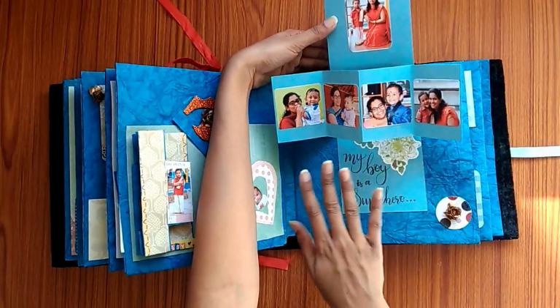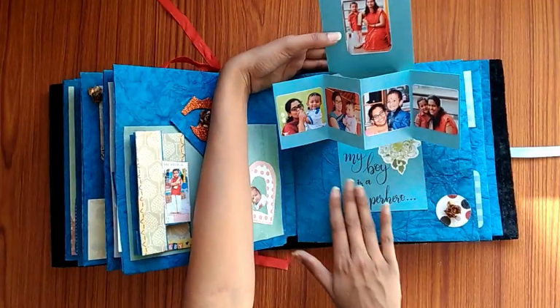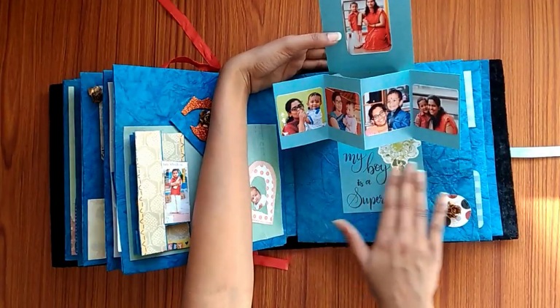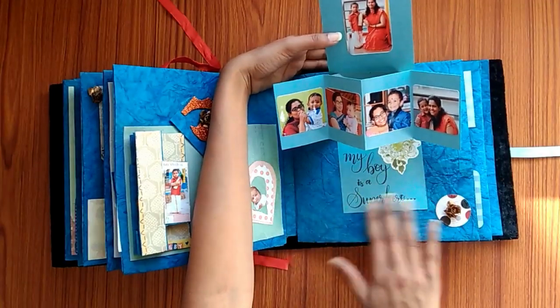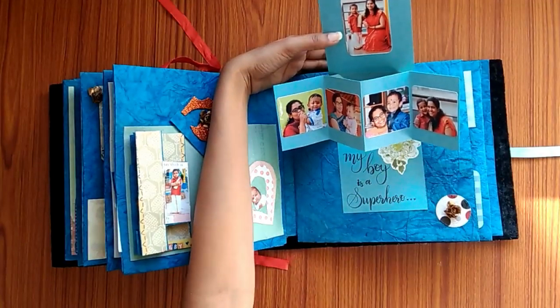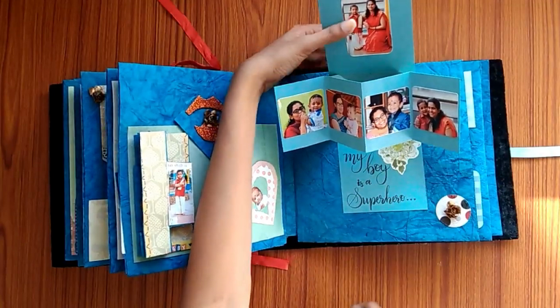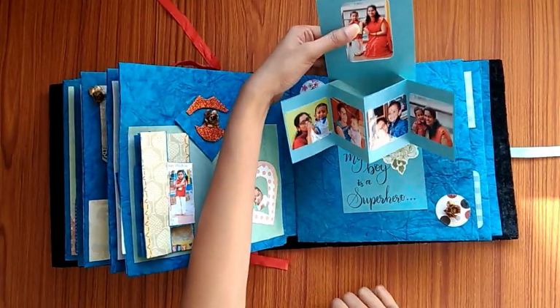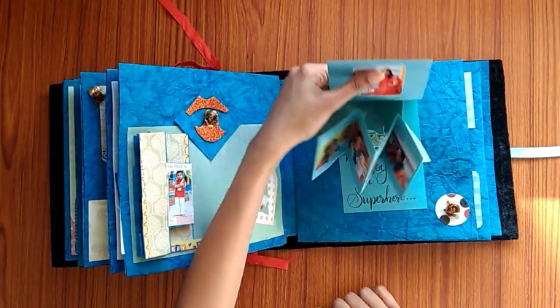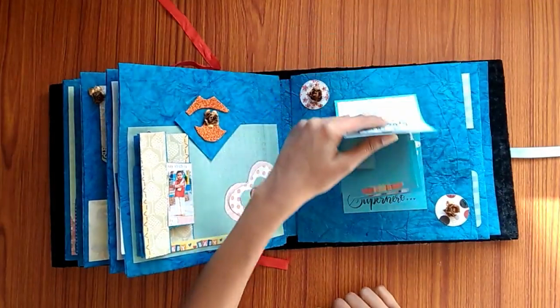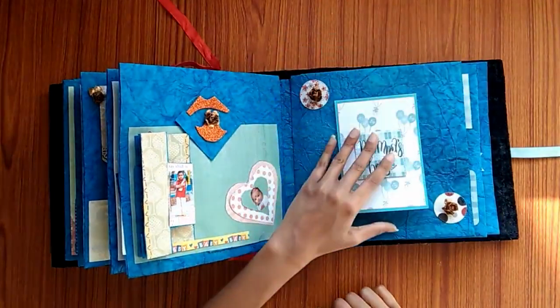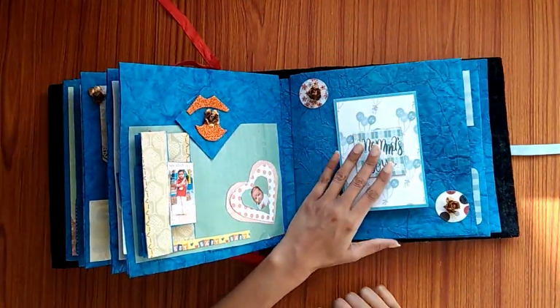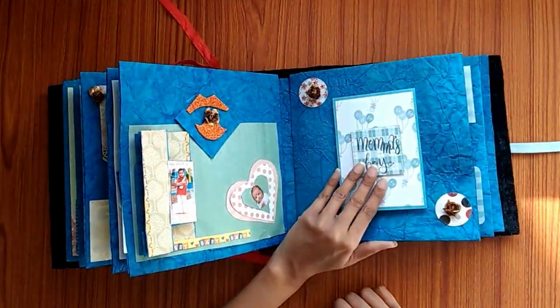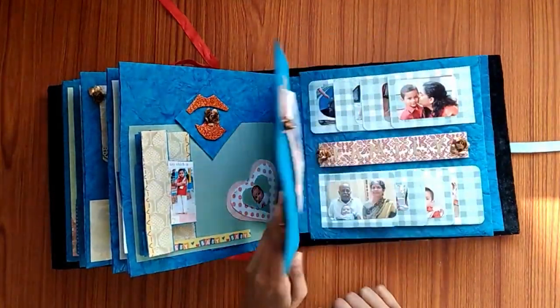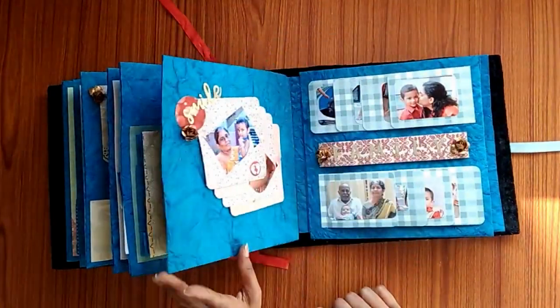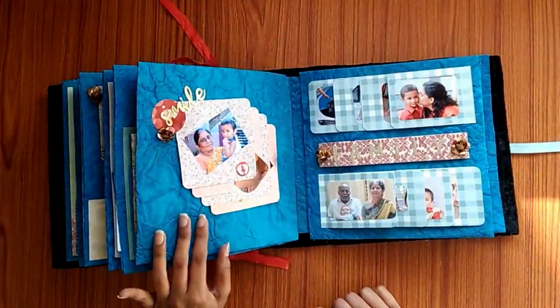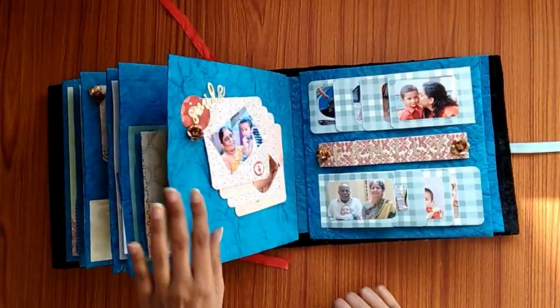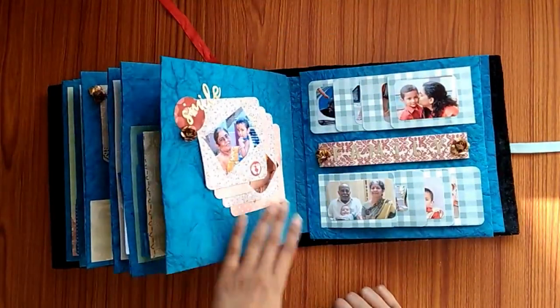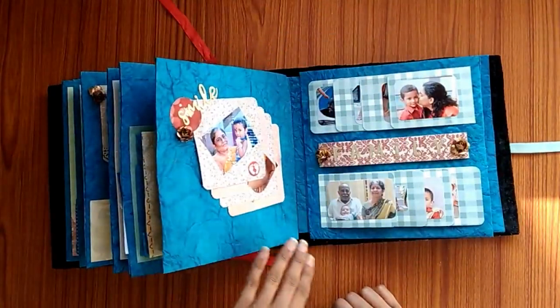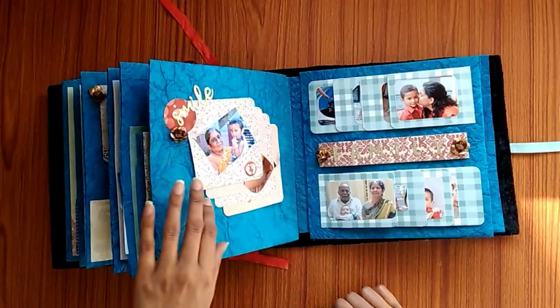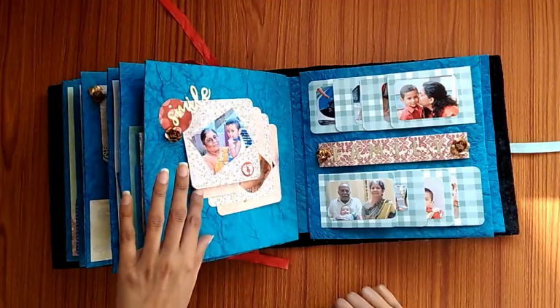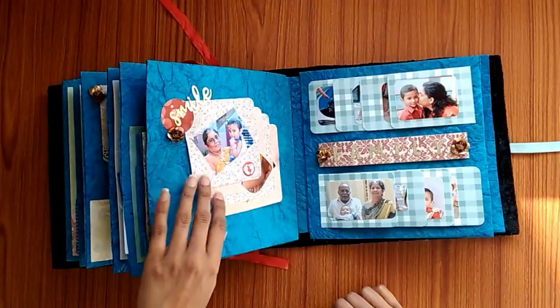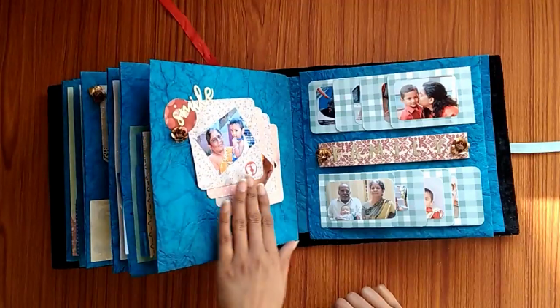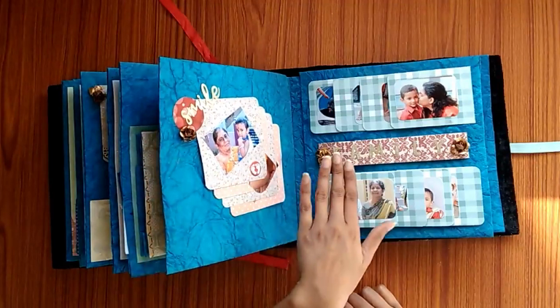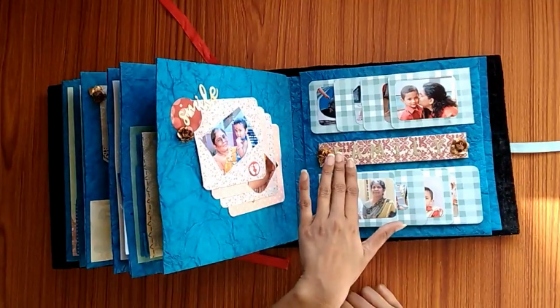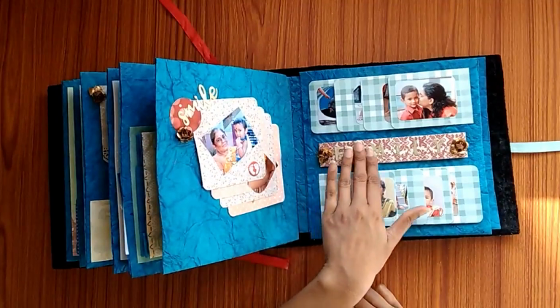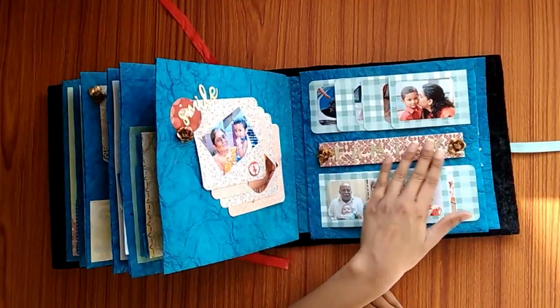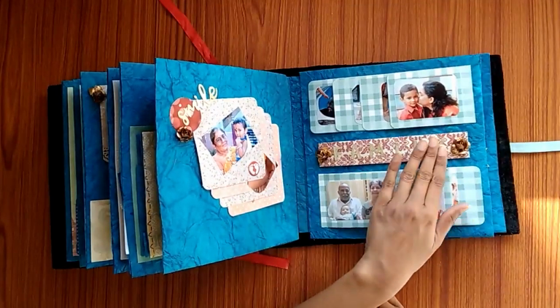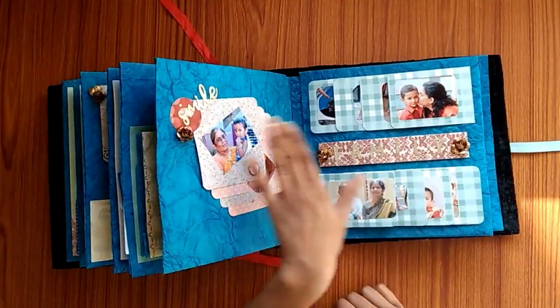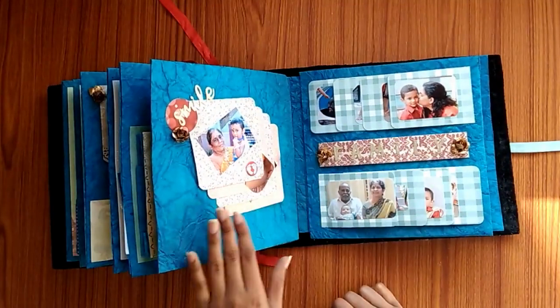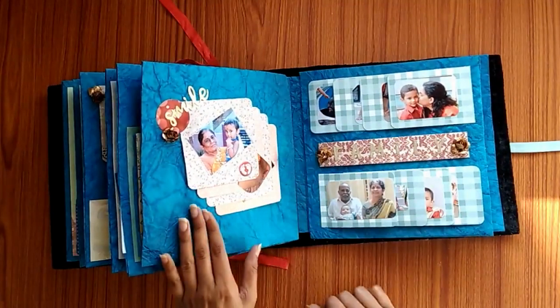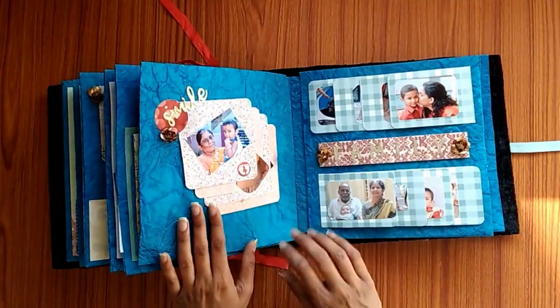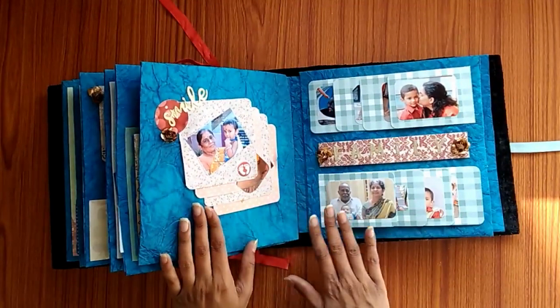On this page it says "mama's boy" and it has all the photos with her son and "my boy in the secret room." On the next page there are more photos of family, so this page is totally dedicated to family.